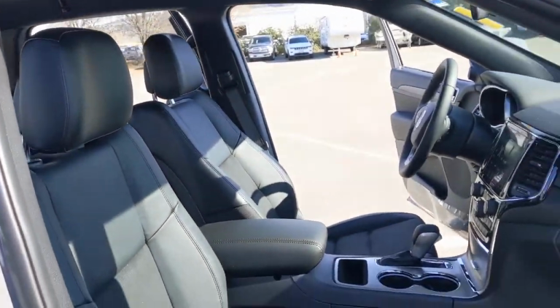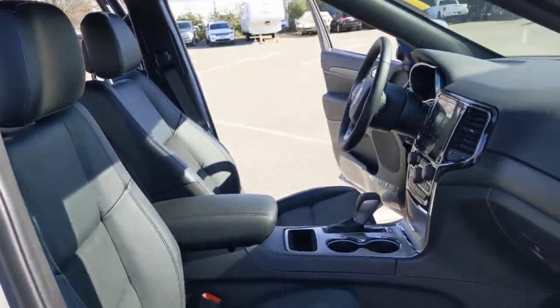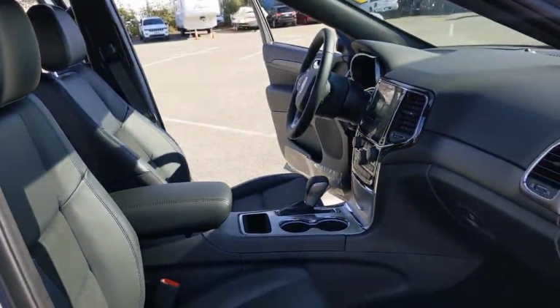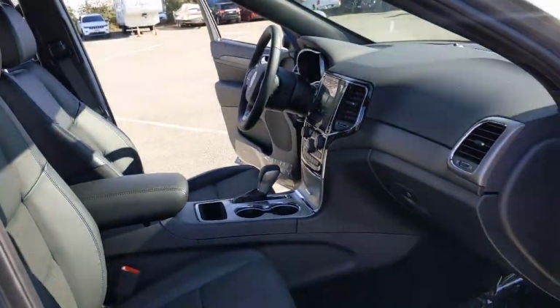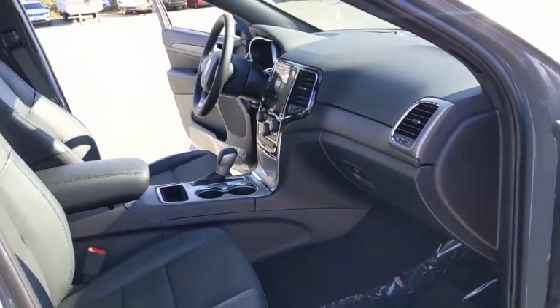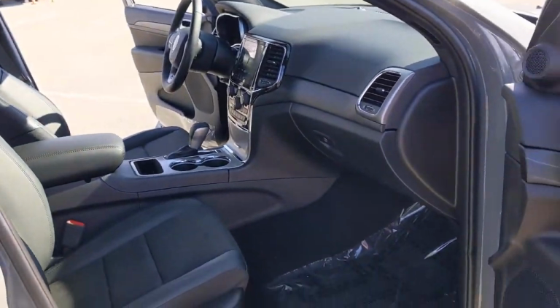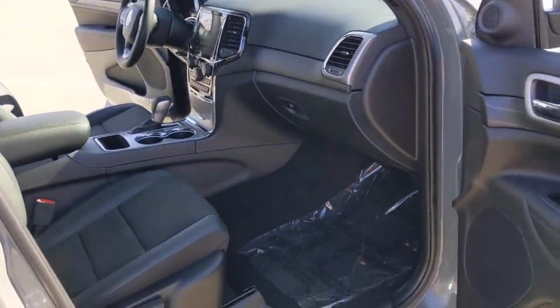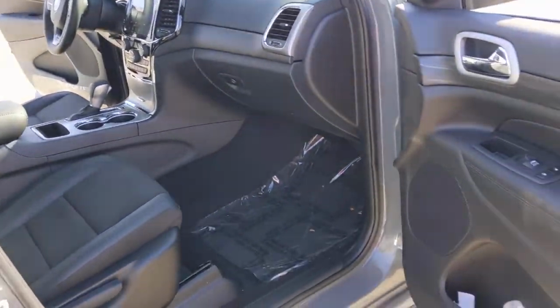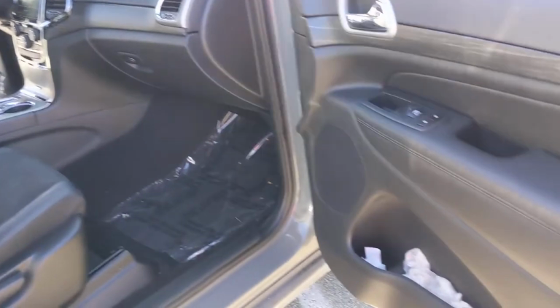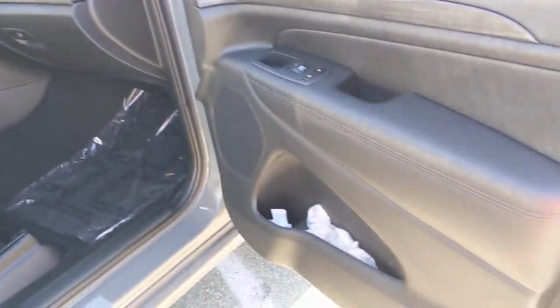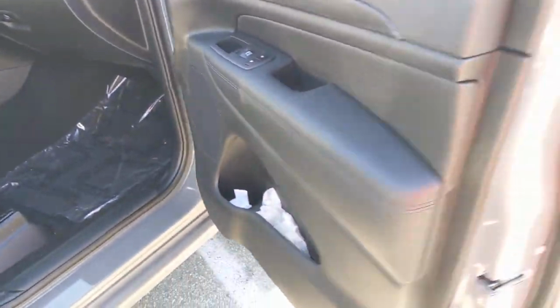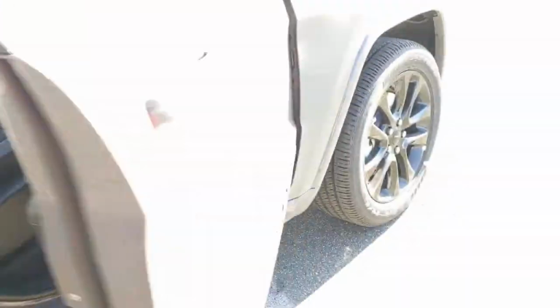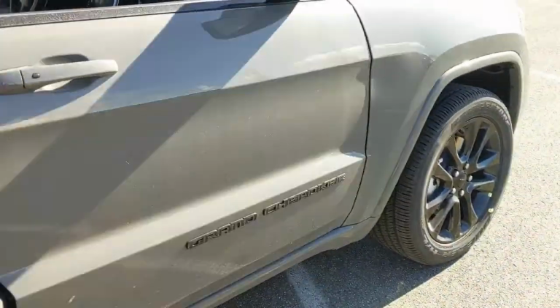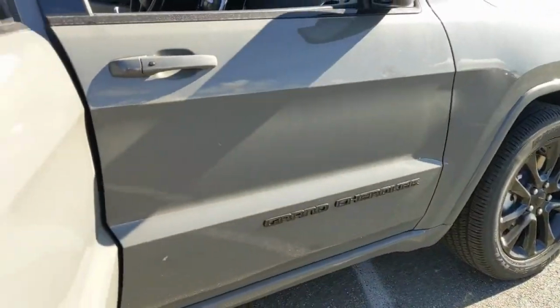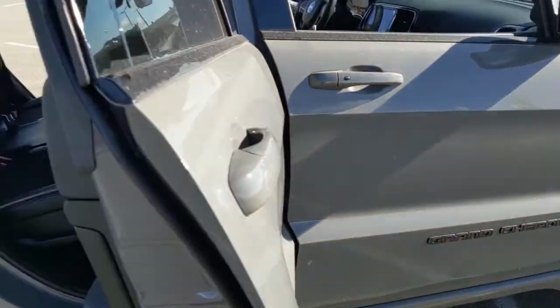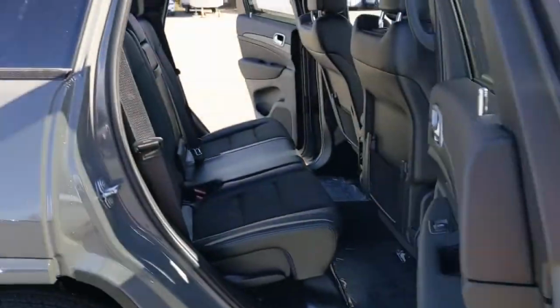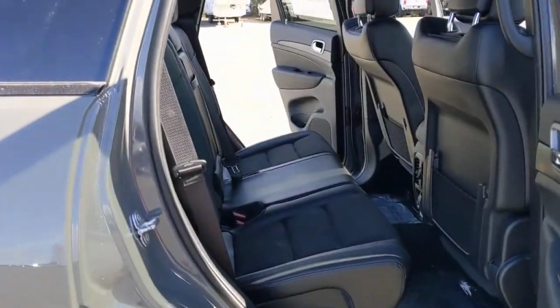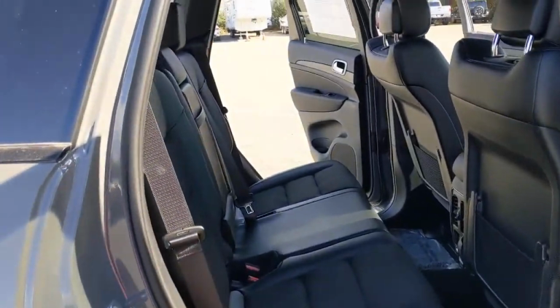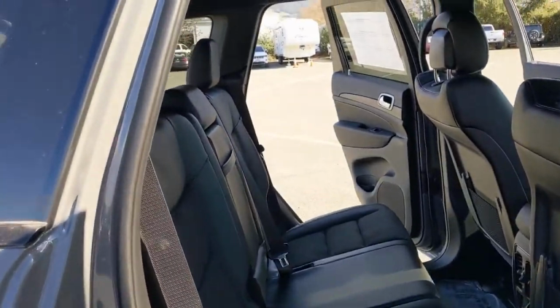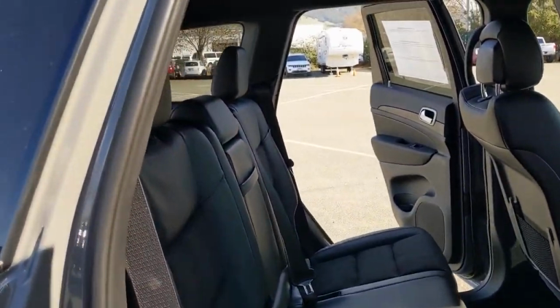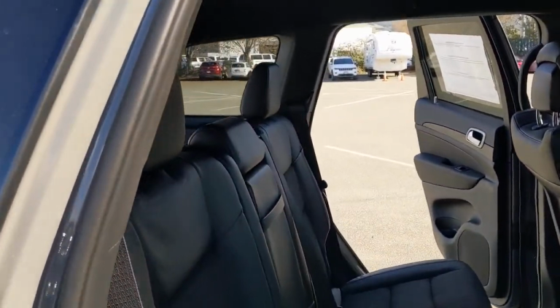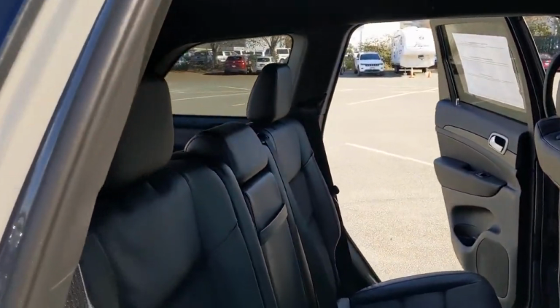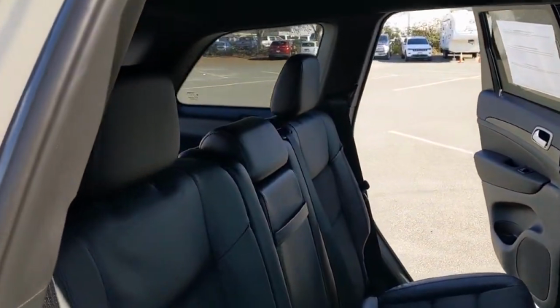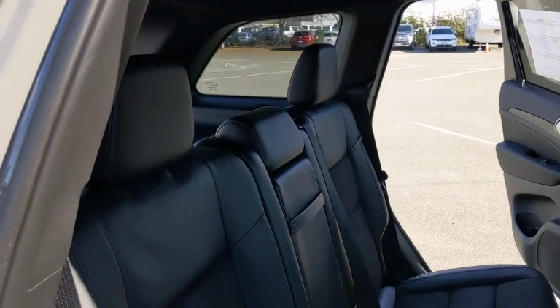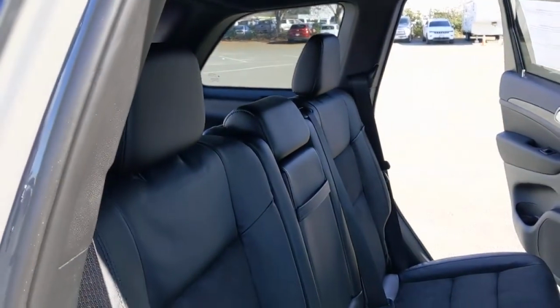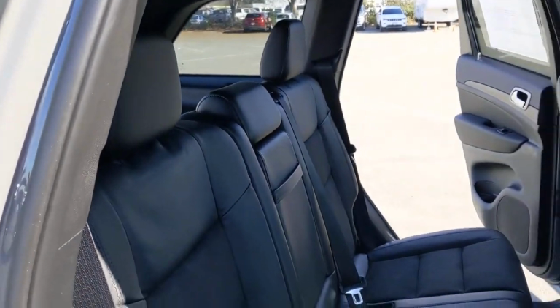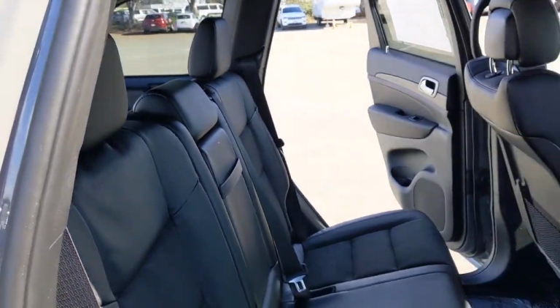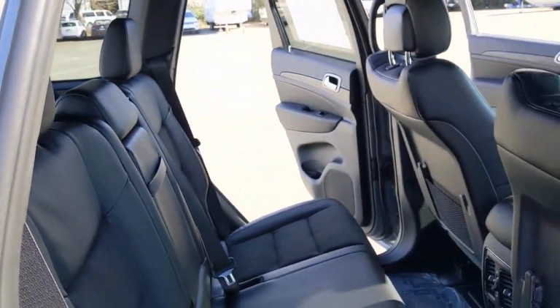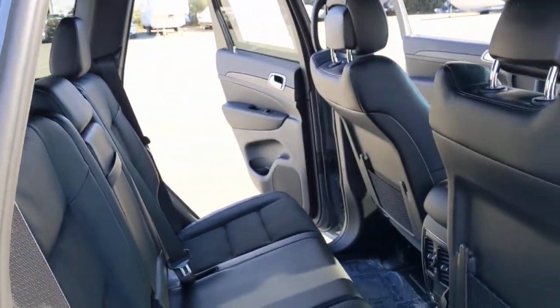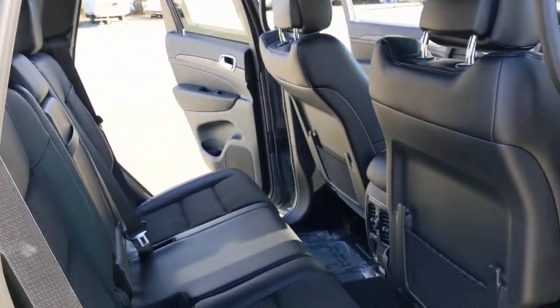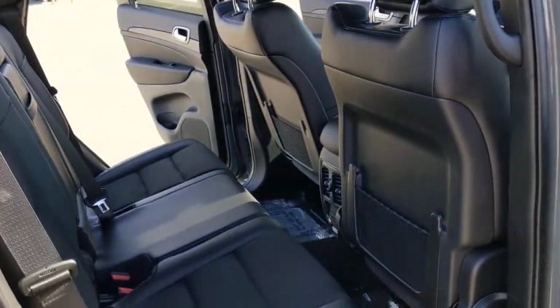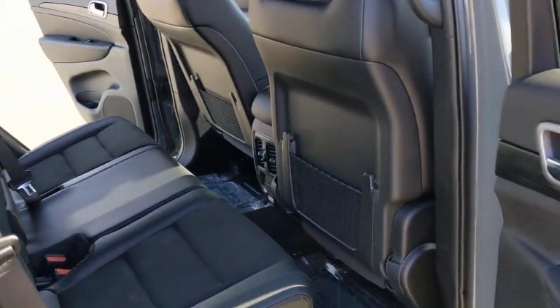The following are some of this vehicle's highlighted options: keyless entry, heated driver seat, wood grain interior trim, backup camera, satellite radio, heated mirrors.